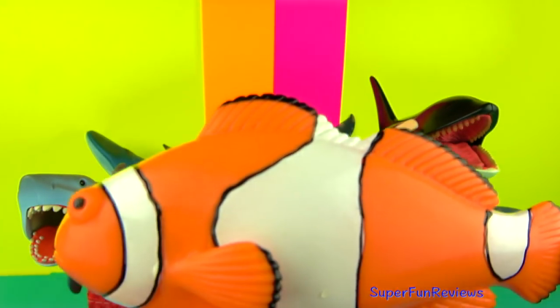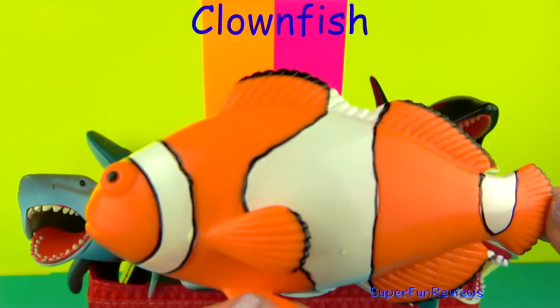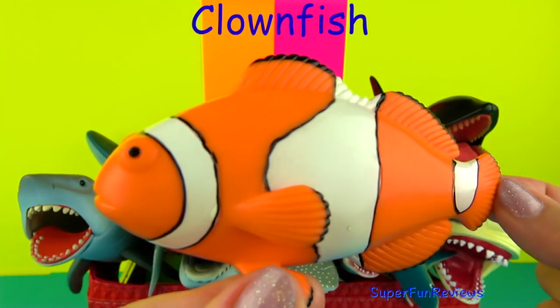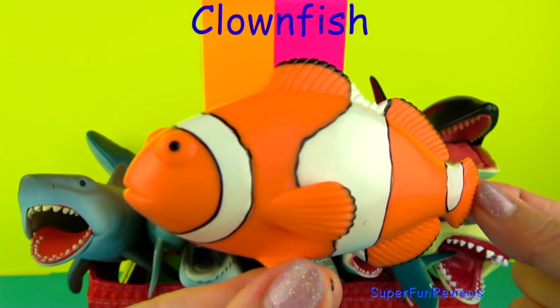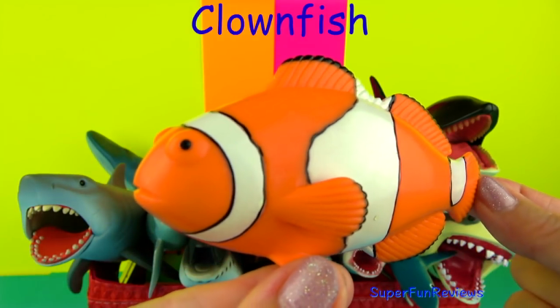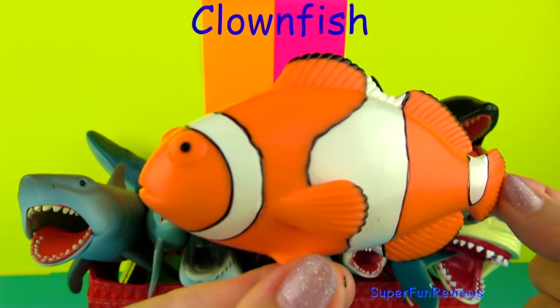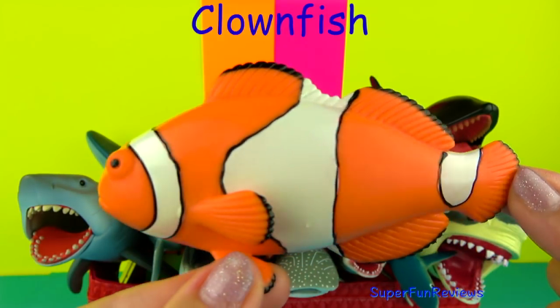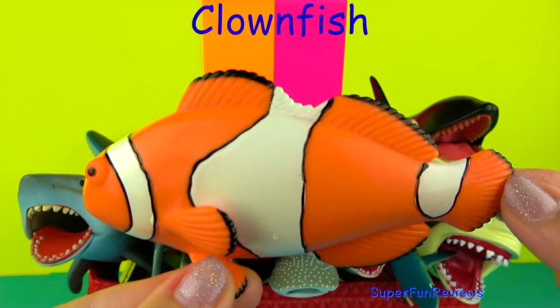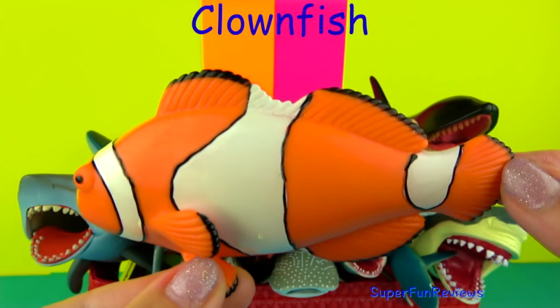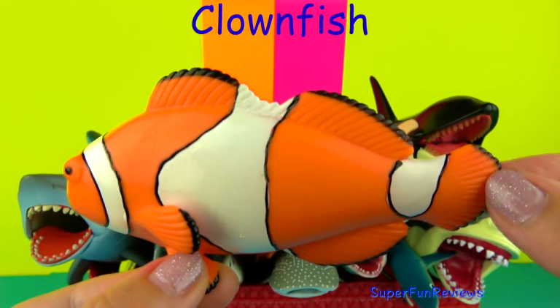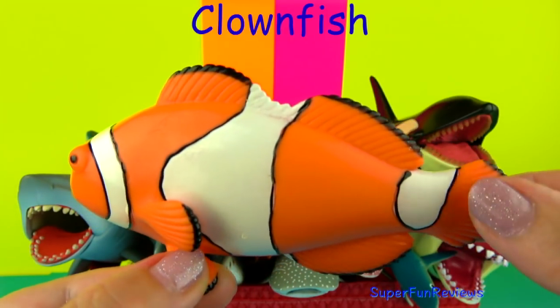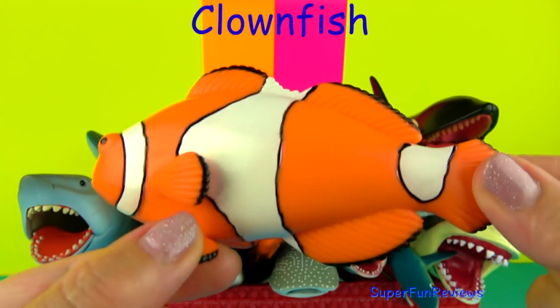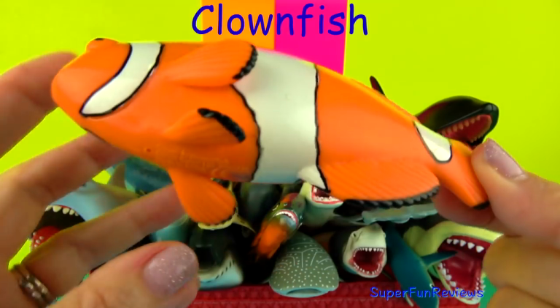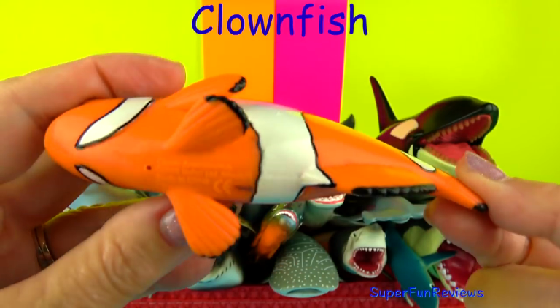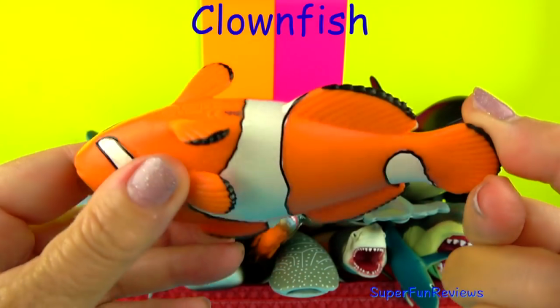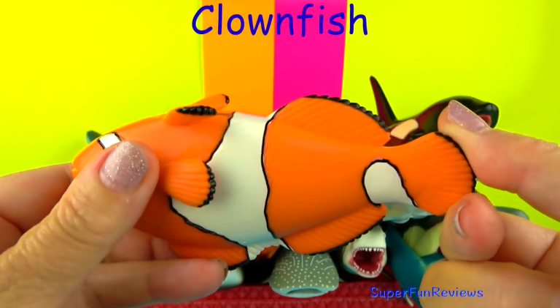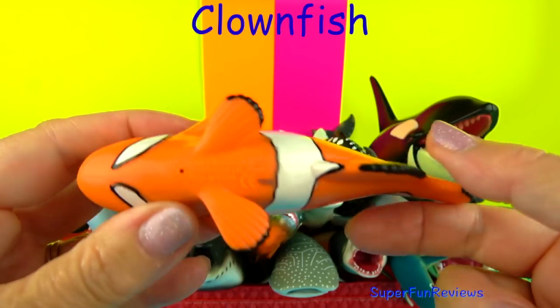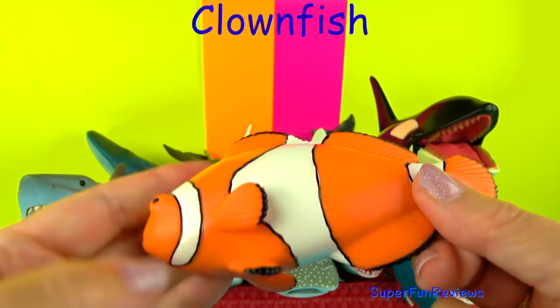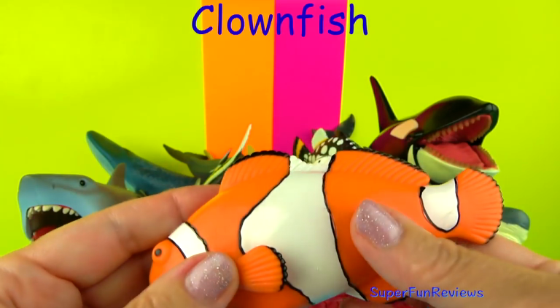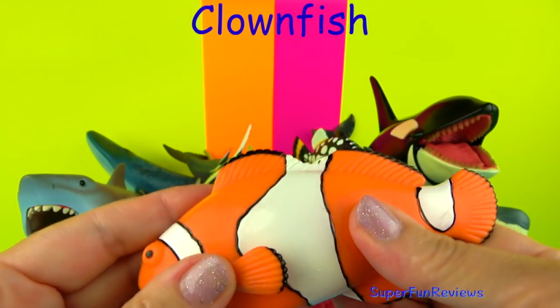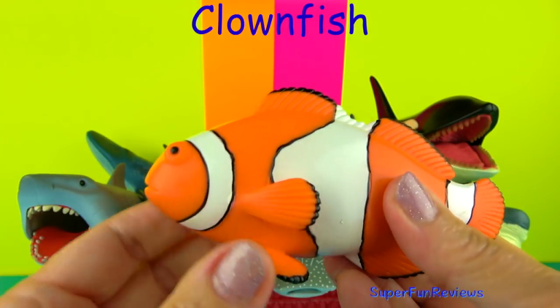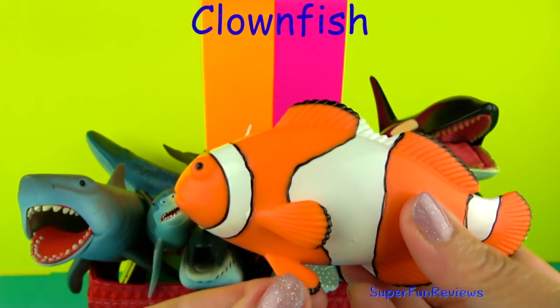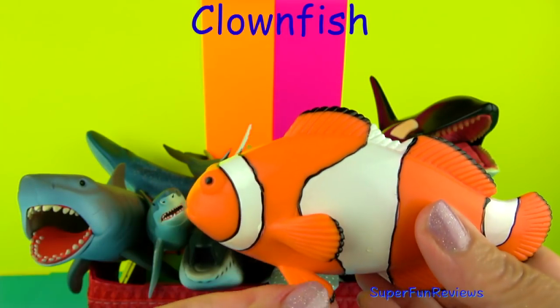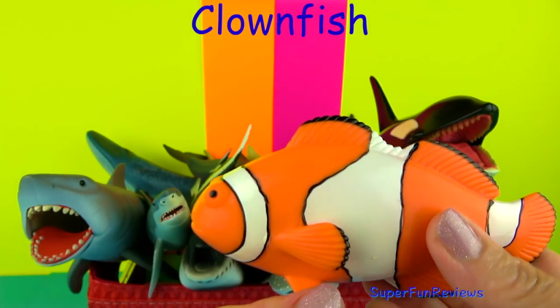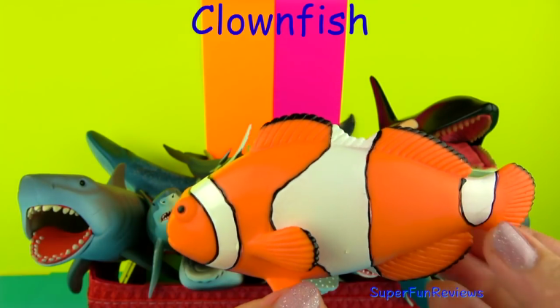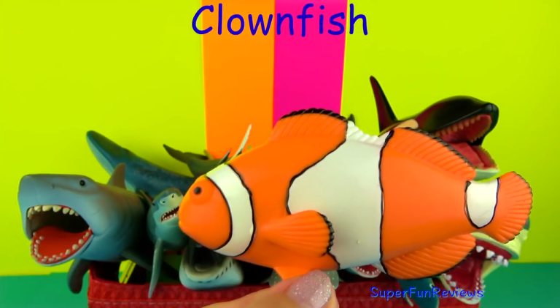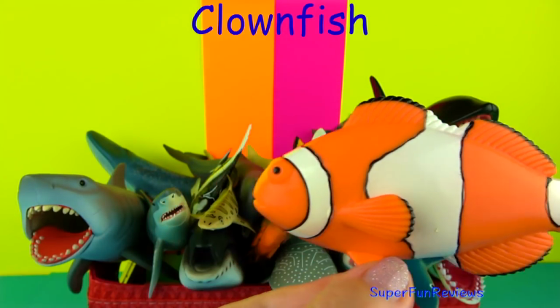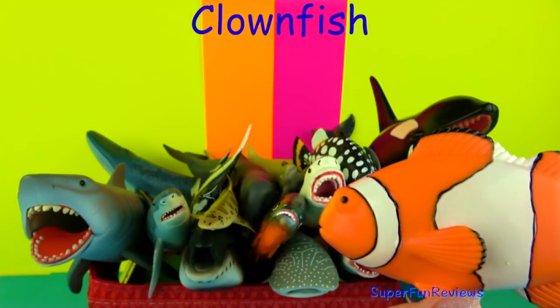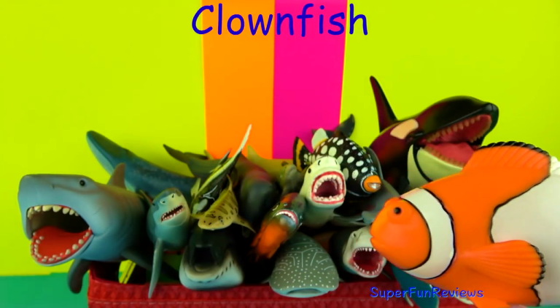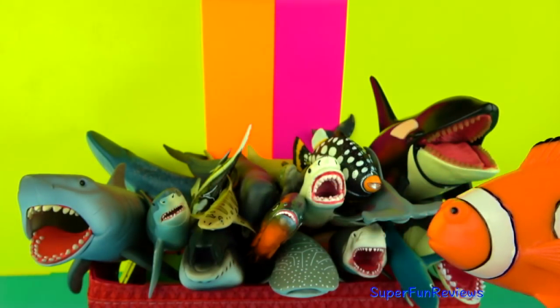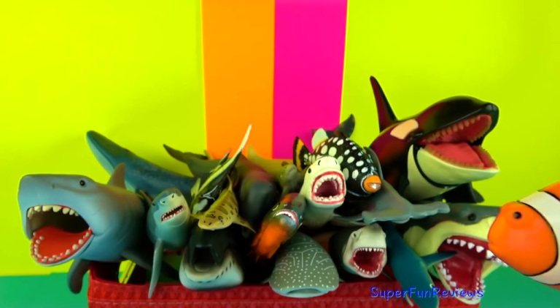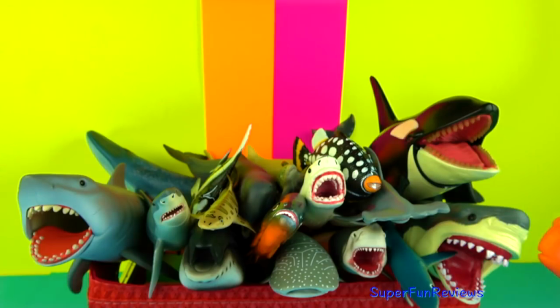The Clown Fish is also known as the Anemone Fish and has been made popular by the movie Finding Nemo. They are found in warm waters in the Indian and Pacific Oceans.